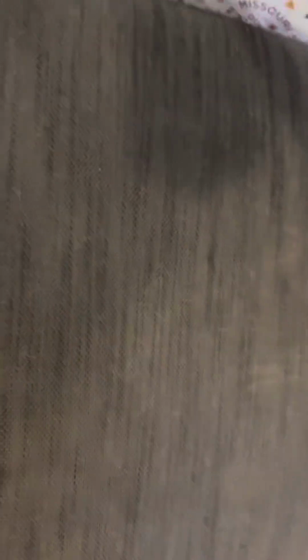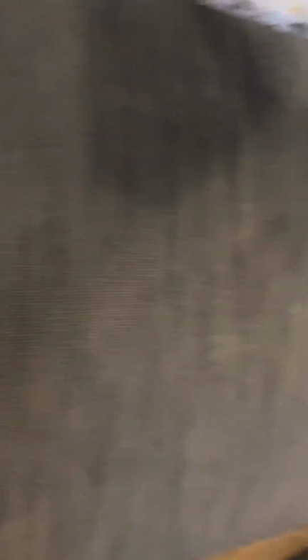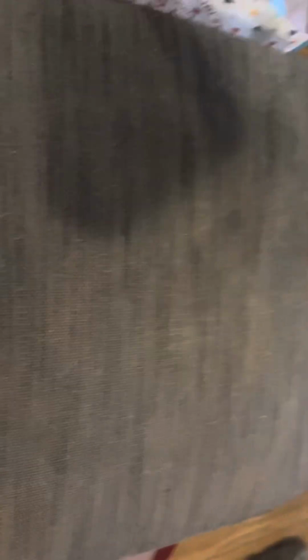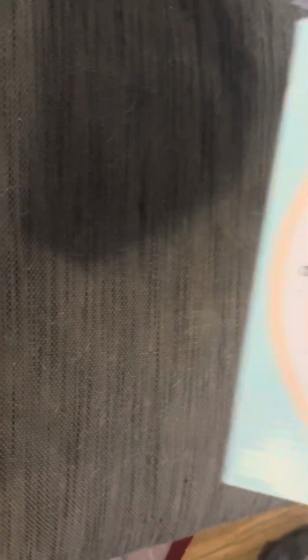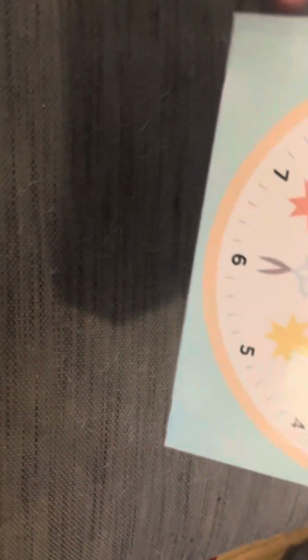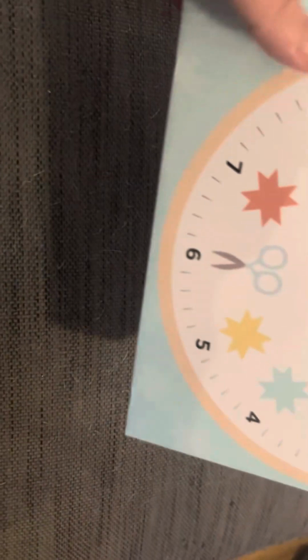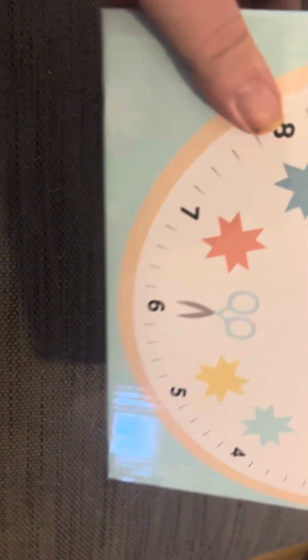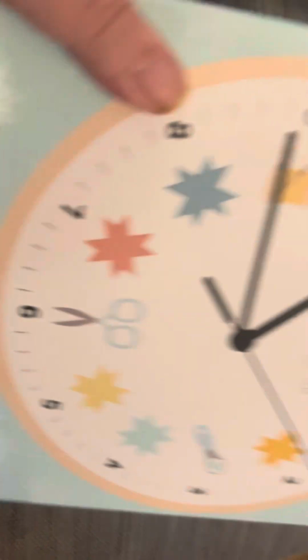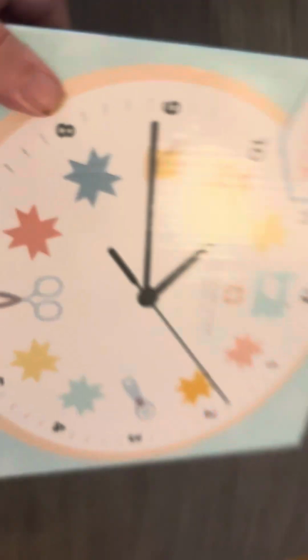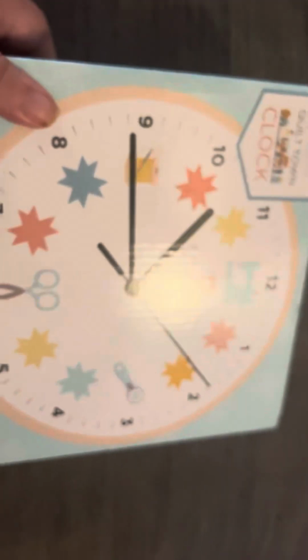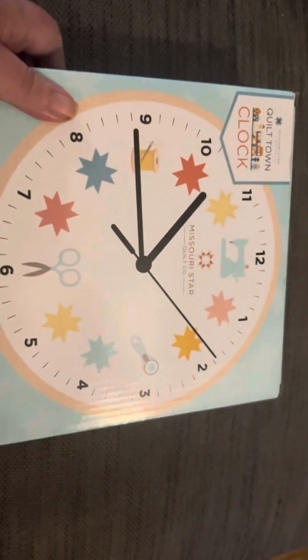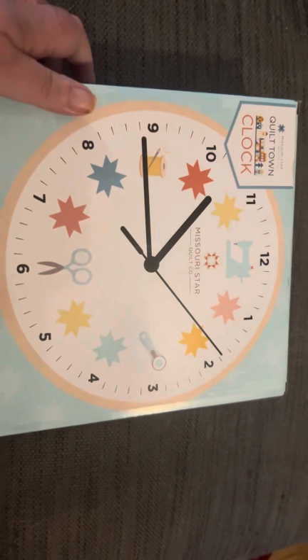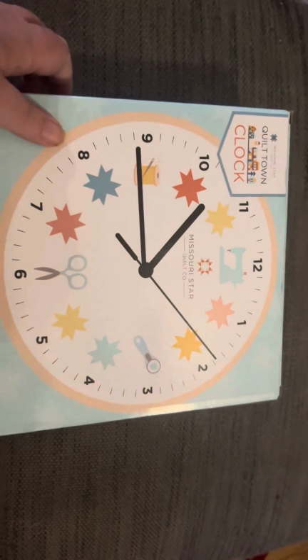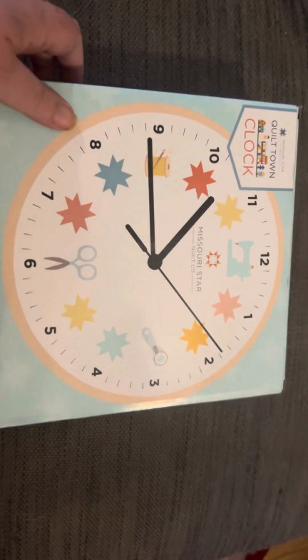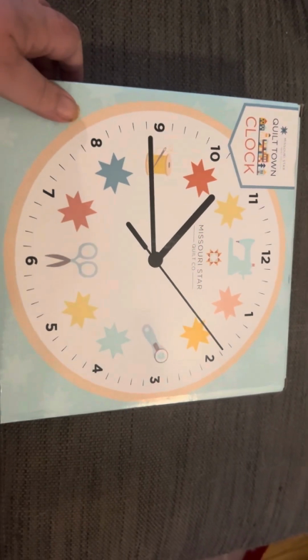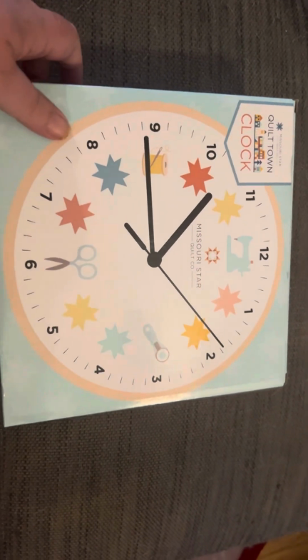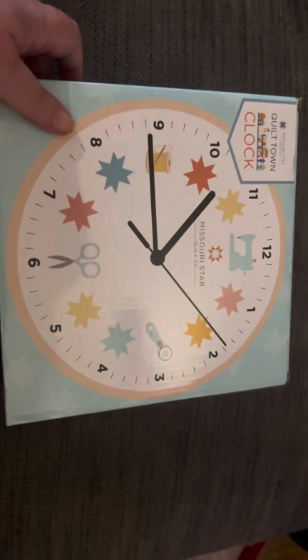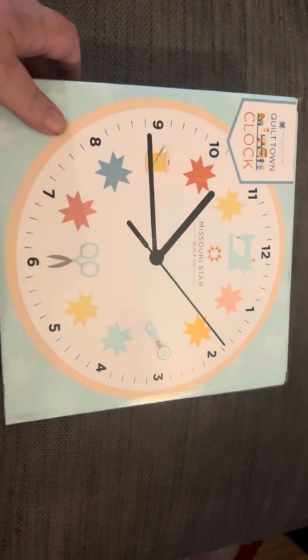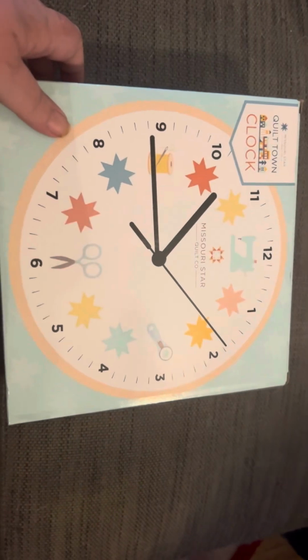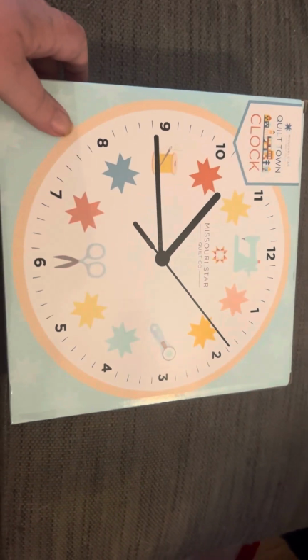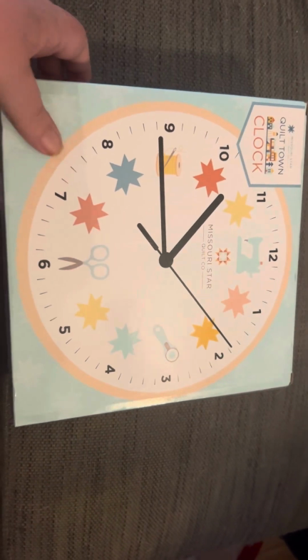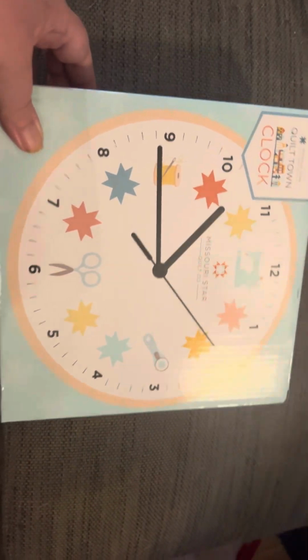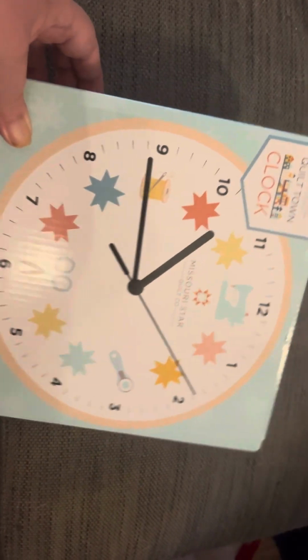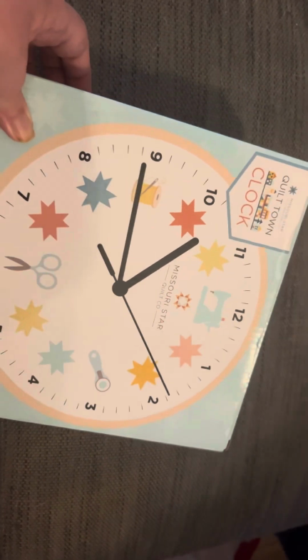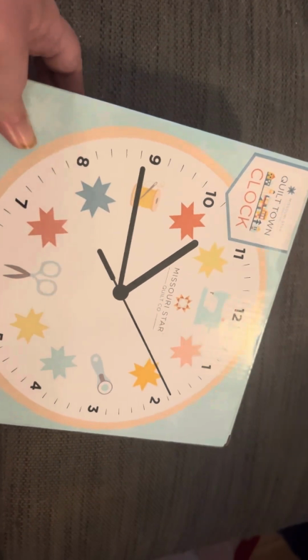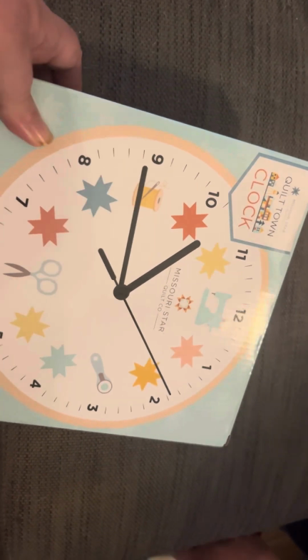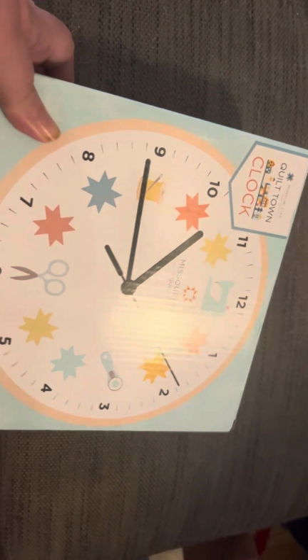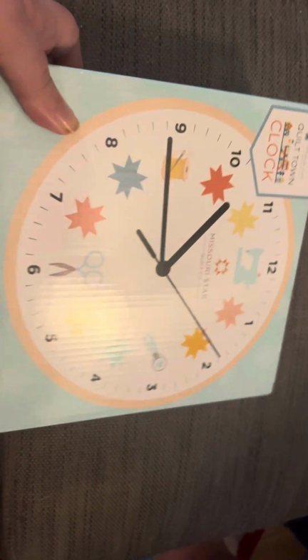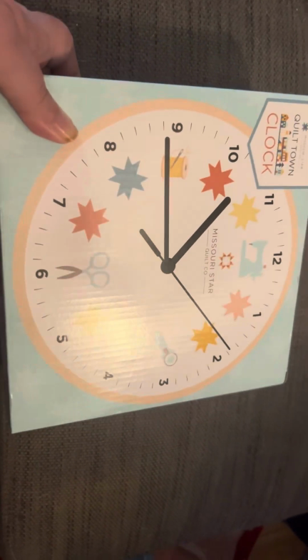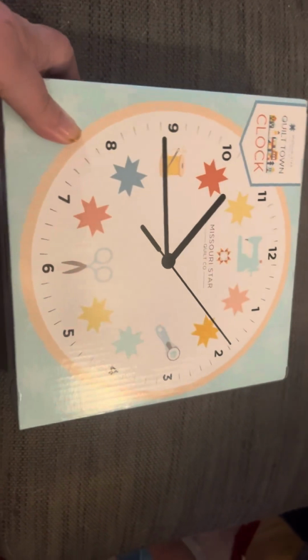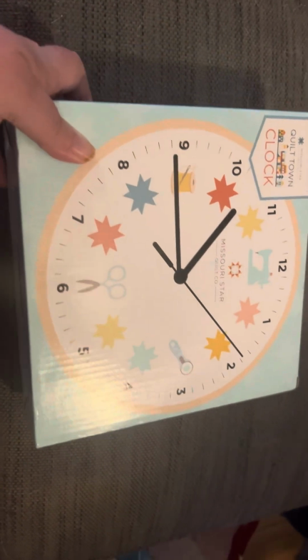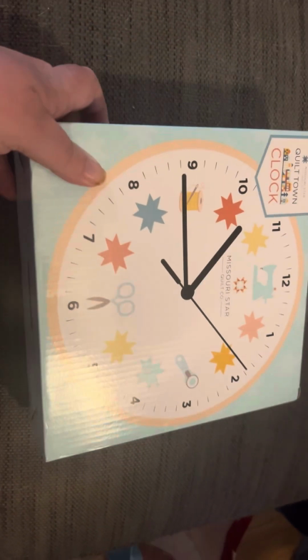Then I bought this clock. I could not resist — I wanted to hang it up in my quilt room. It was one of the things I was really hoping they'd have.